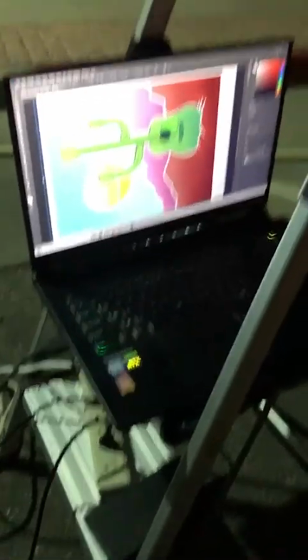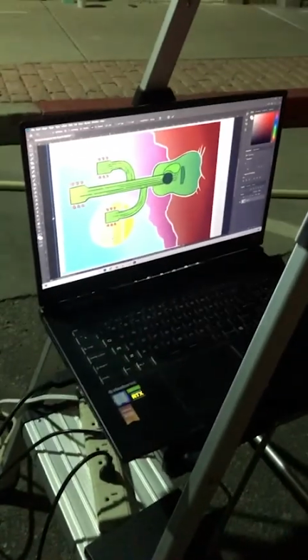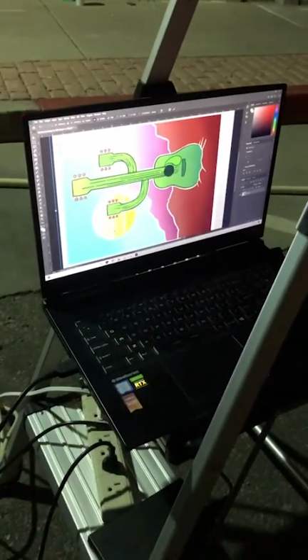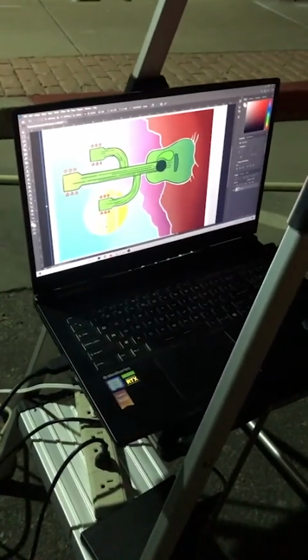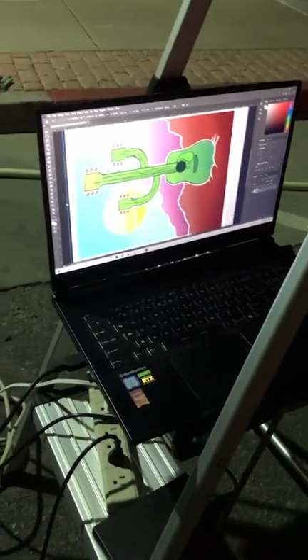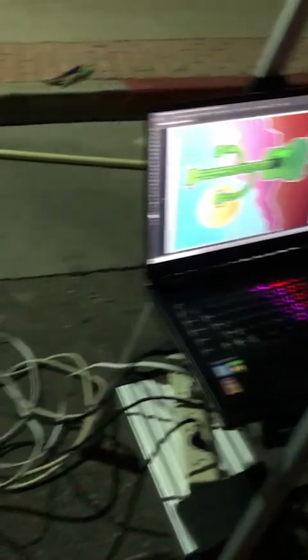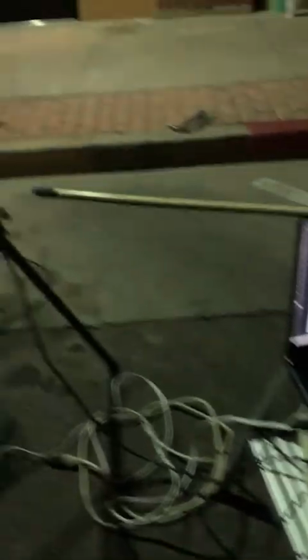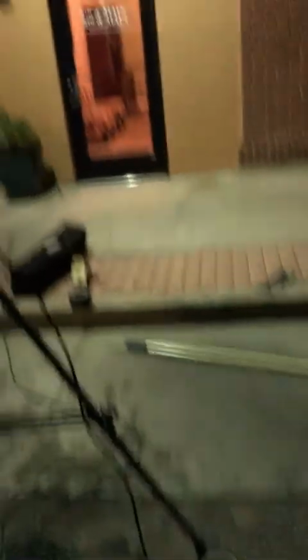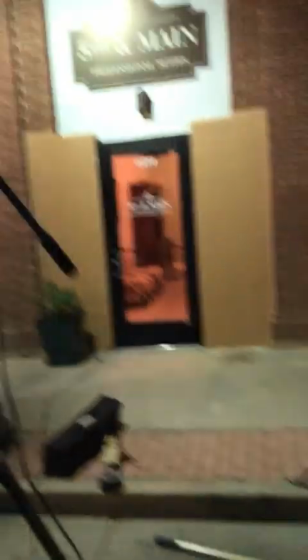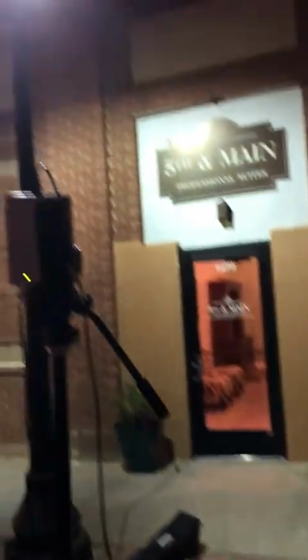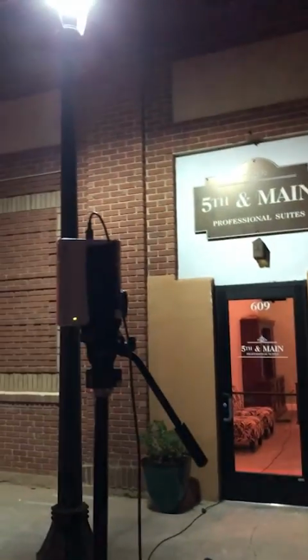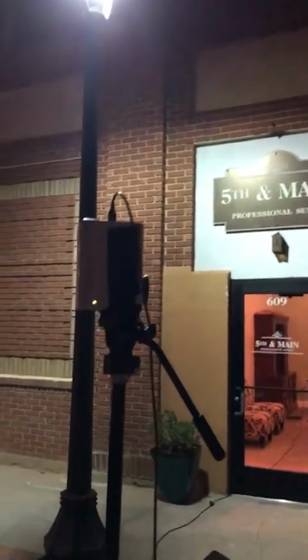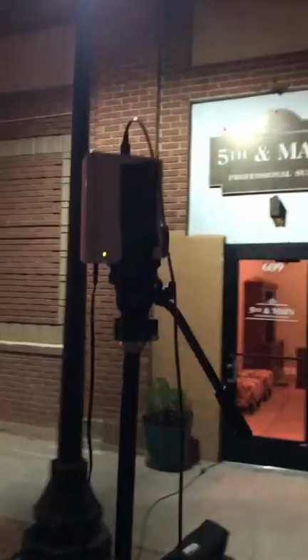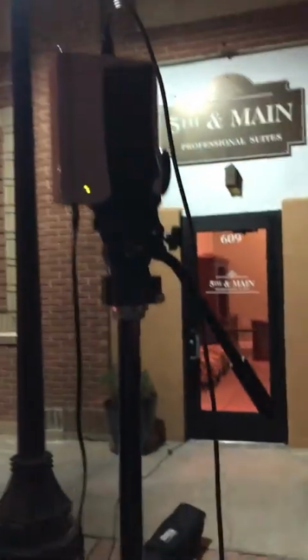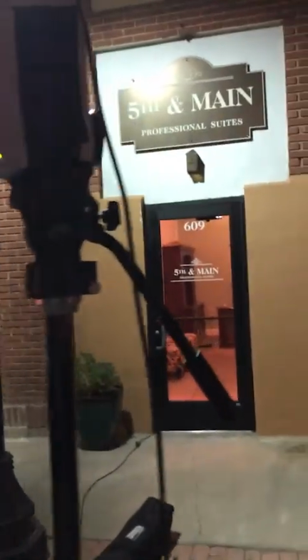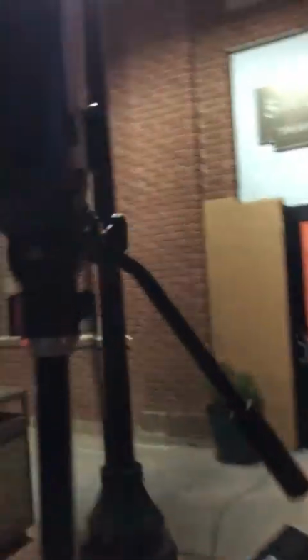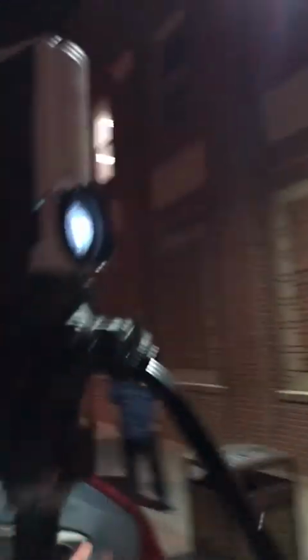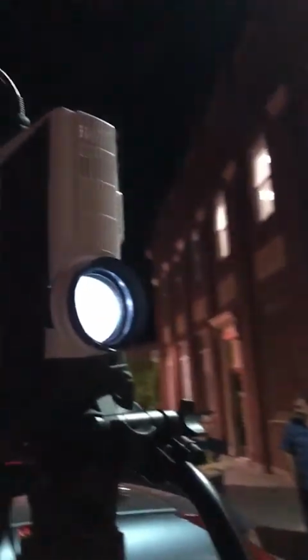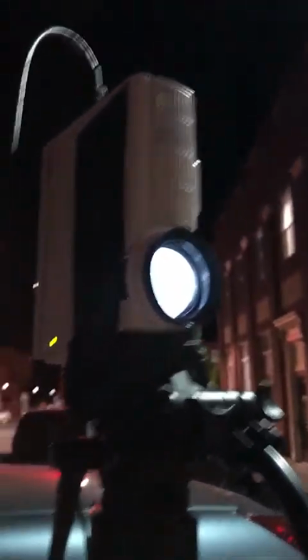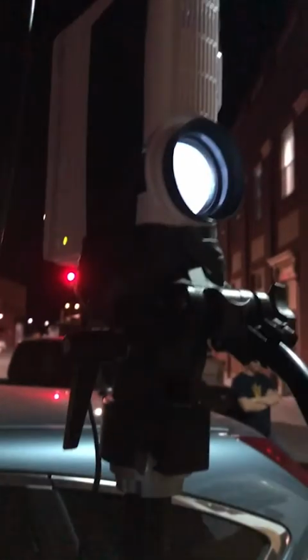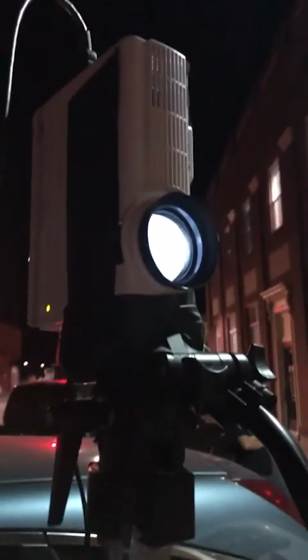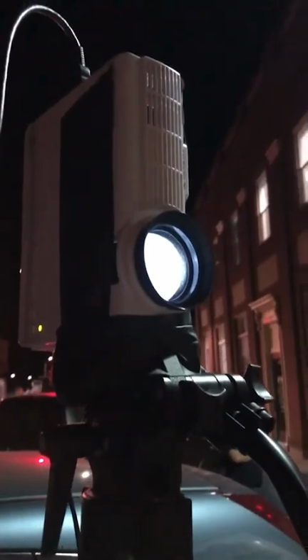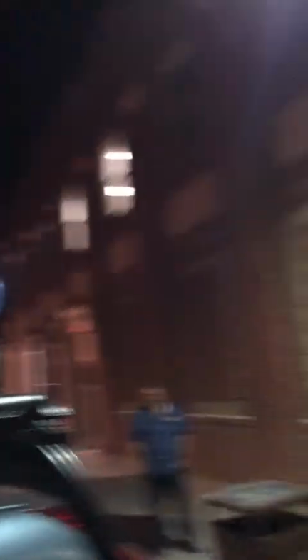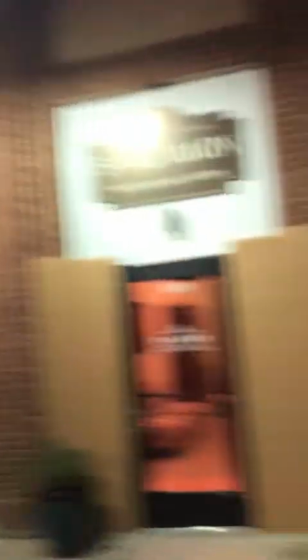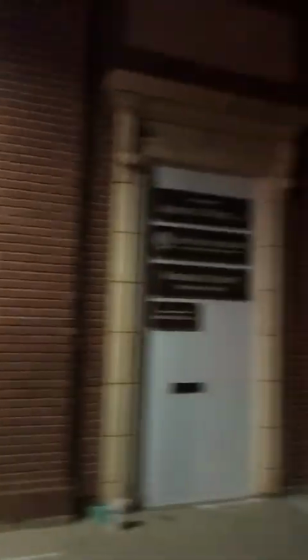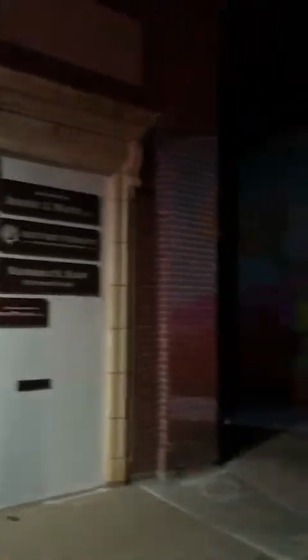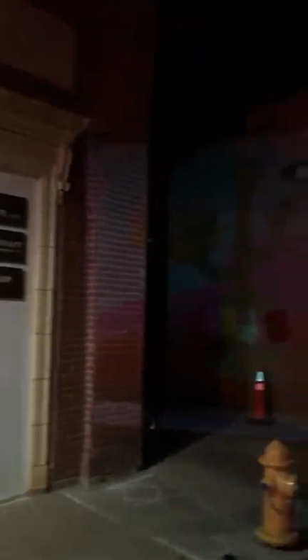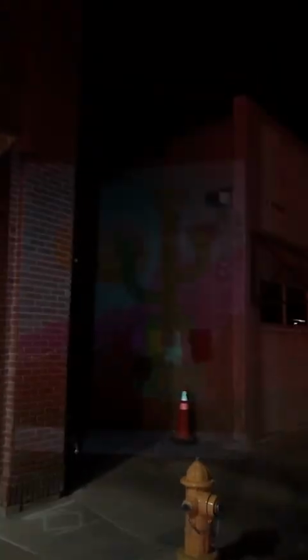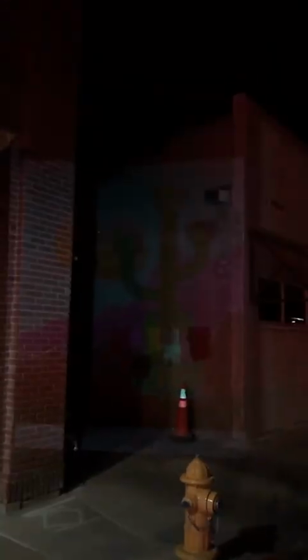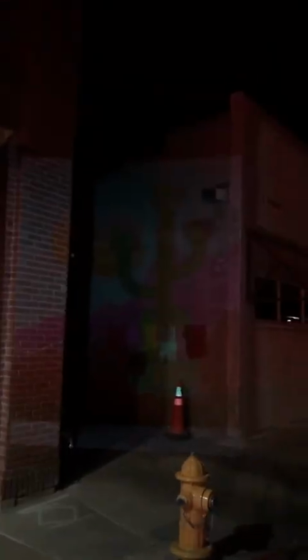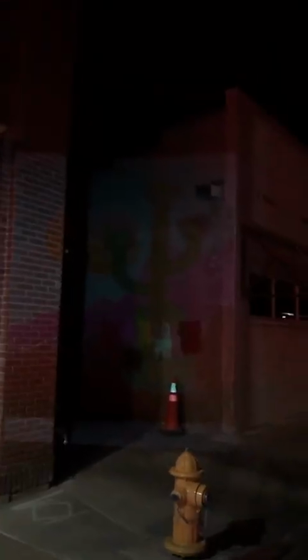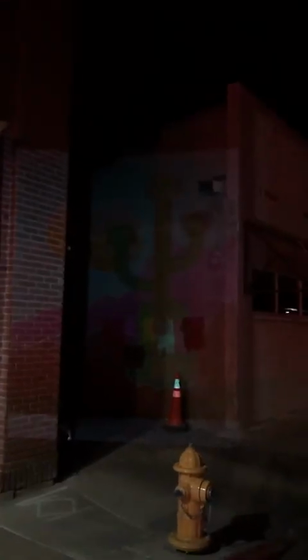I've got my computer rigged up to my projector, which is taped to my tripod here, and there is the painting right there.